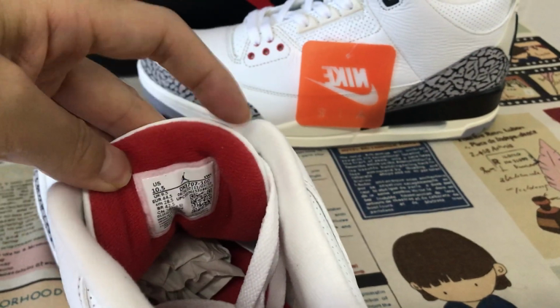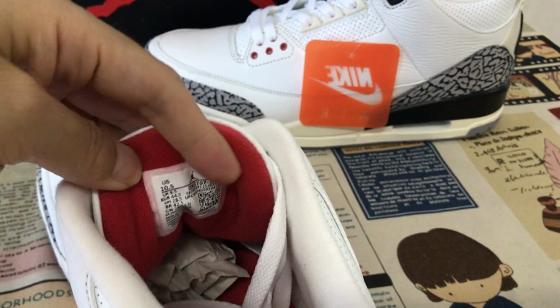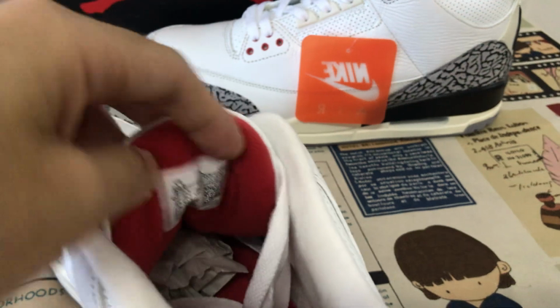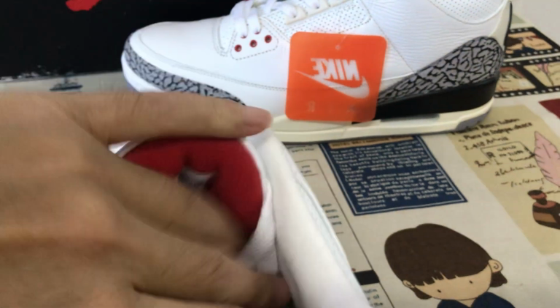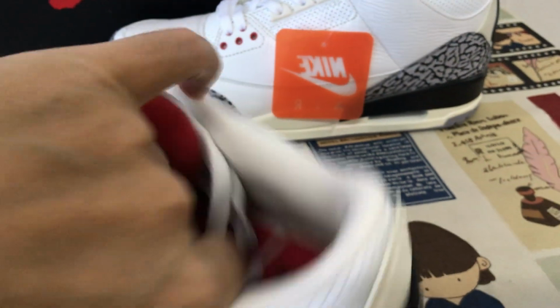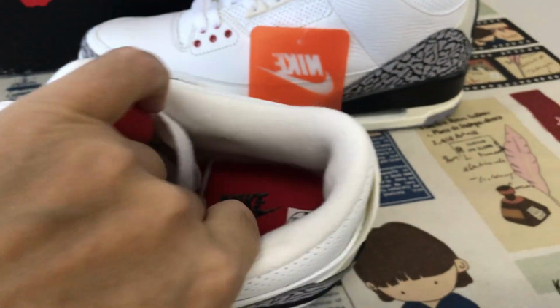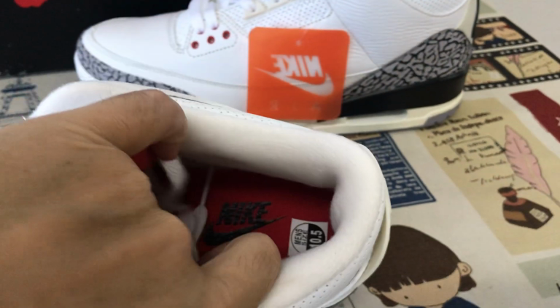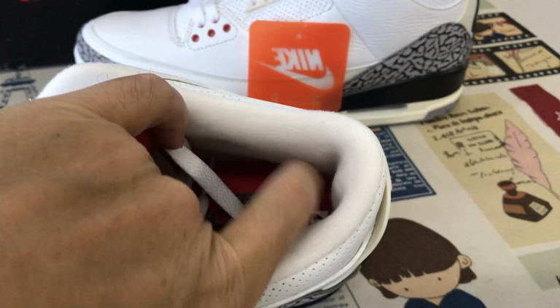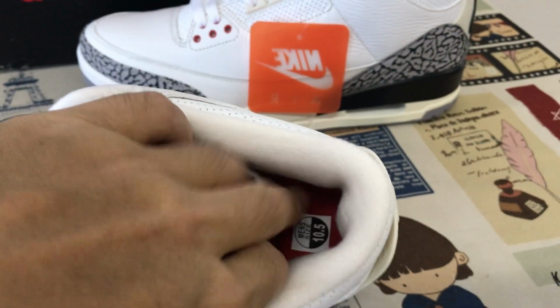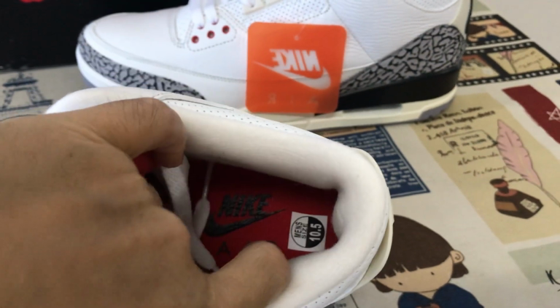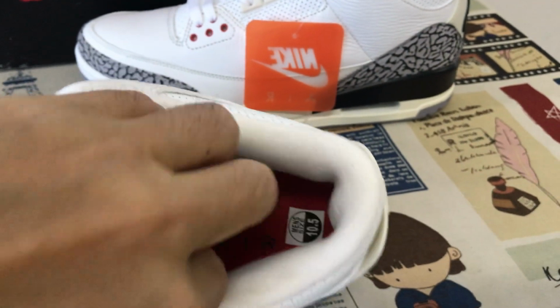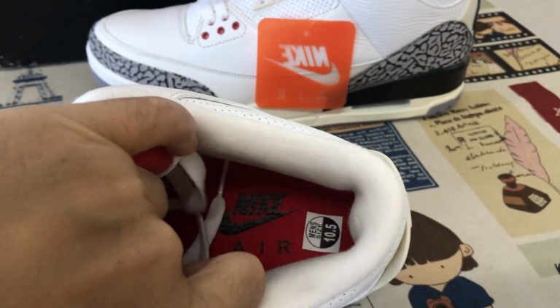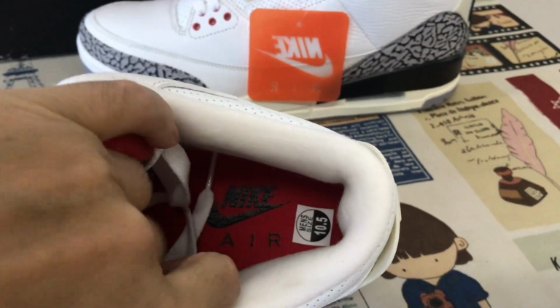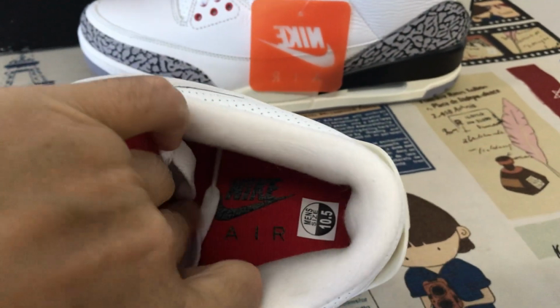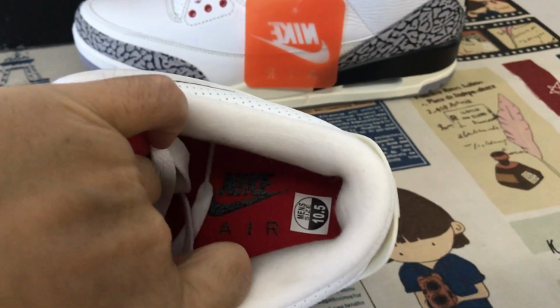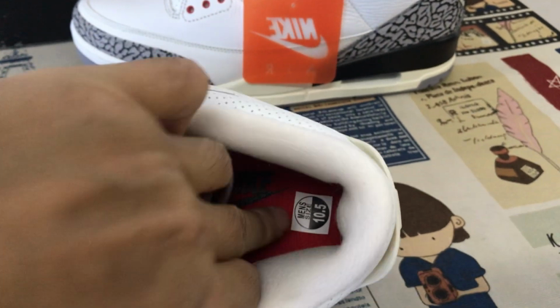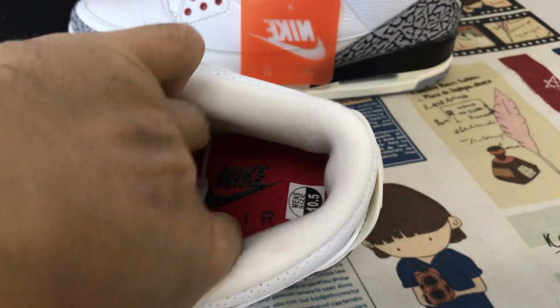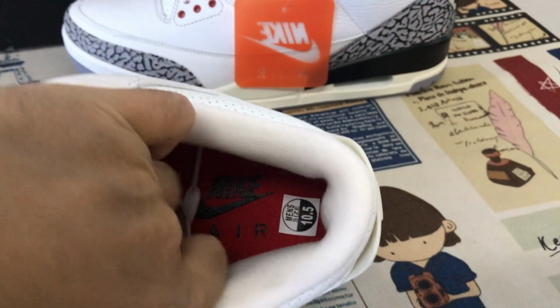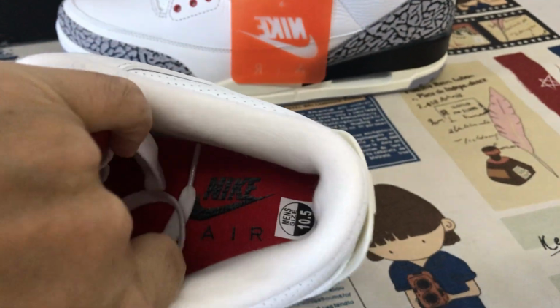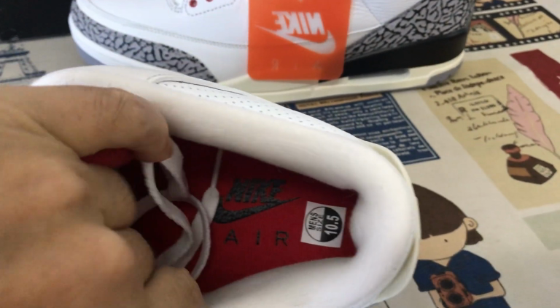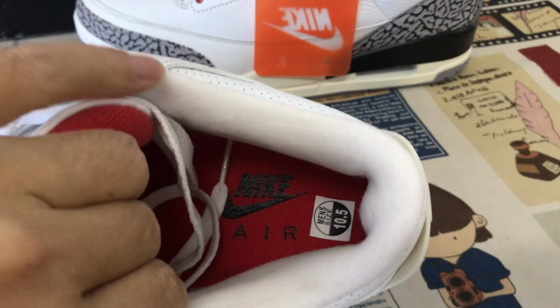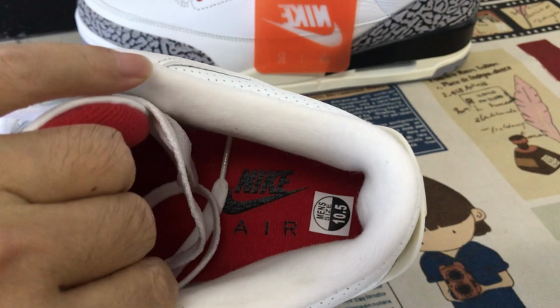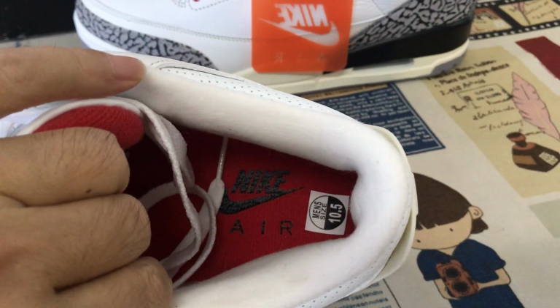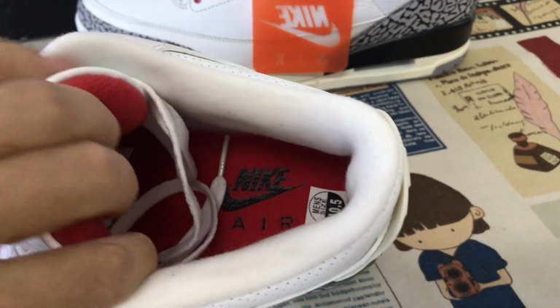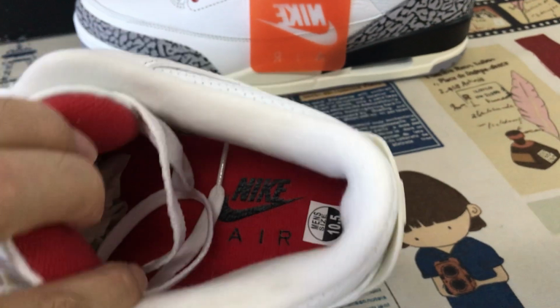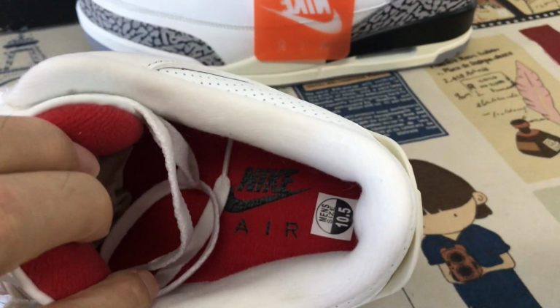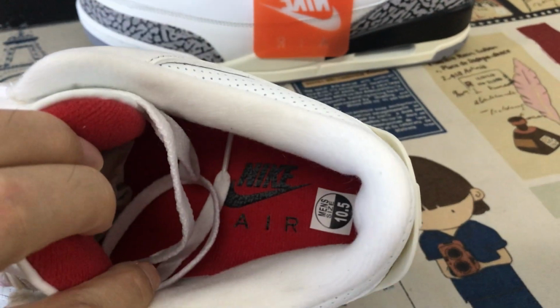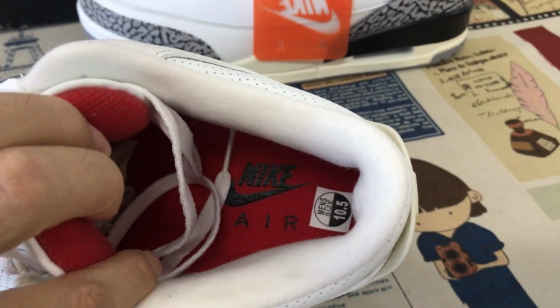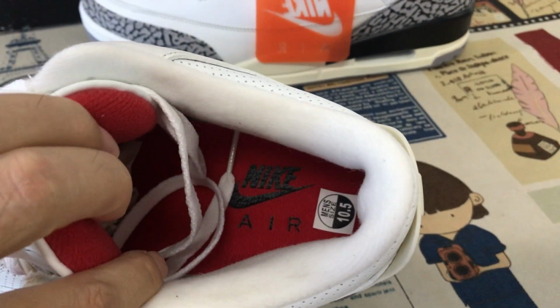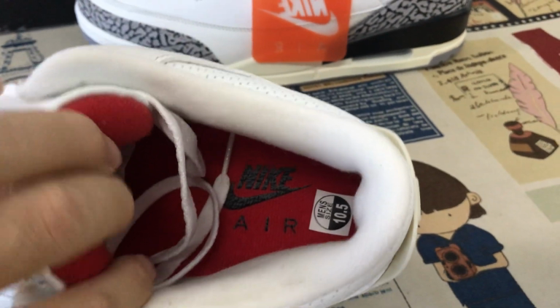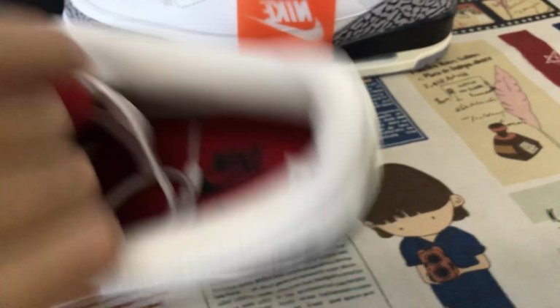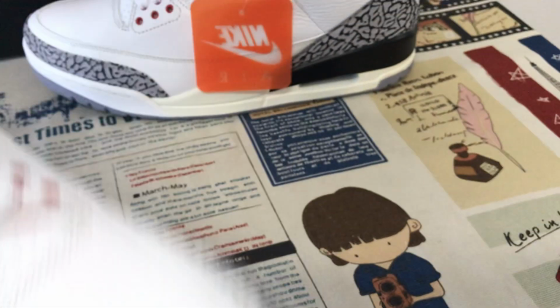Red color tongue lining, white color collar lining, and red color image — with the black color Jordan logo on the image.